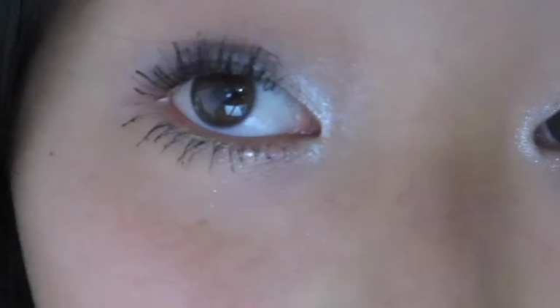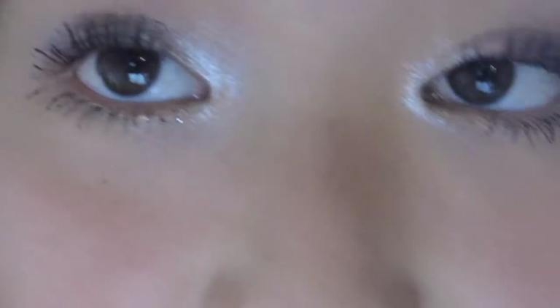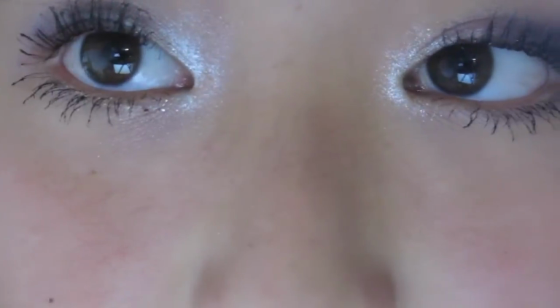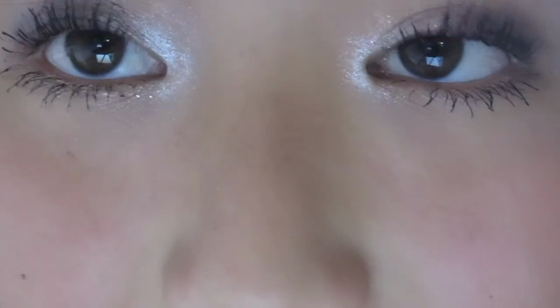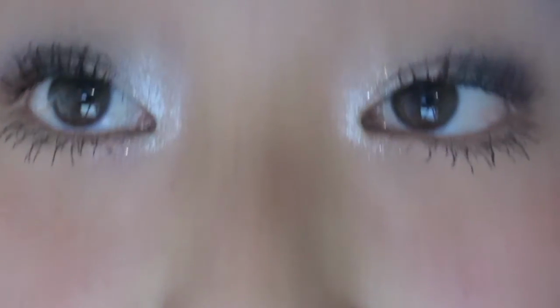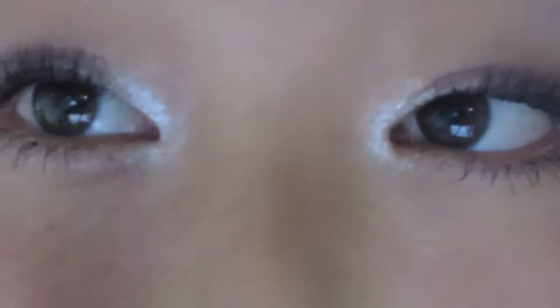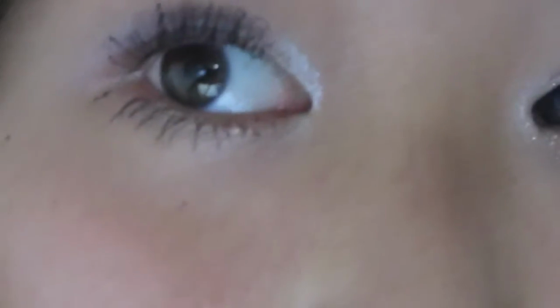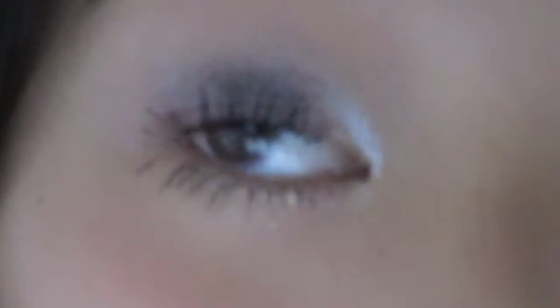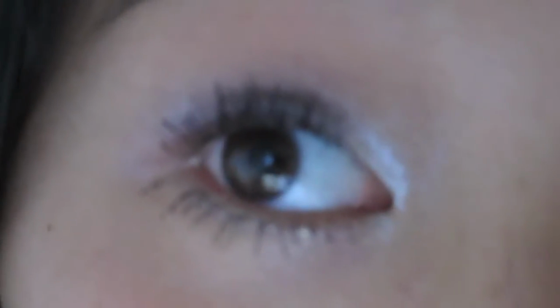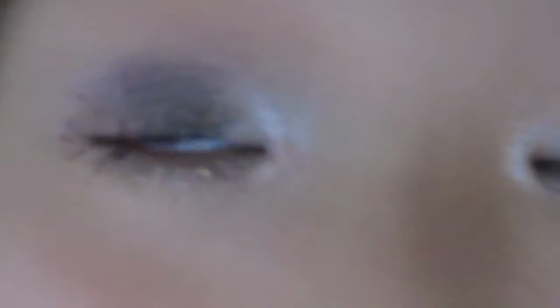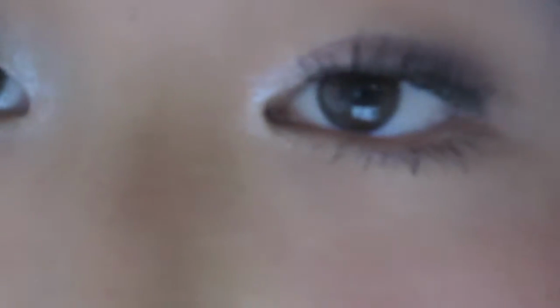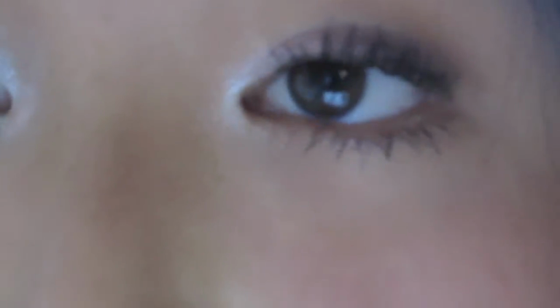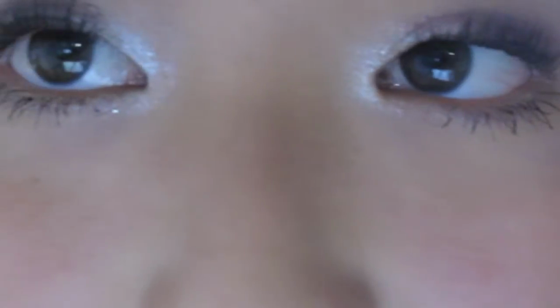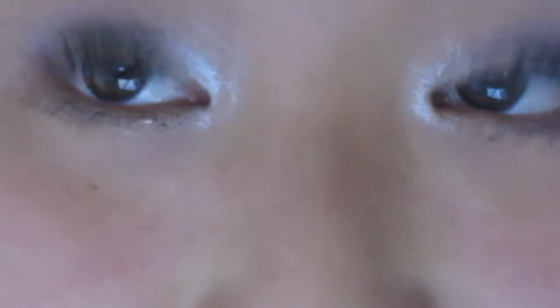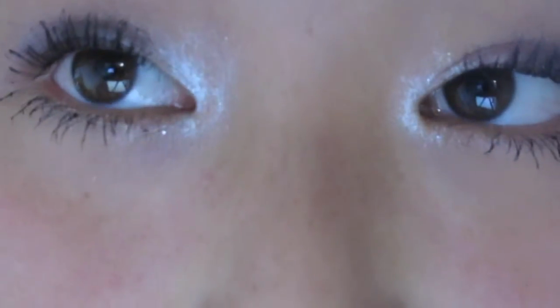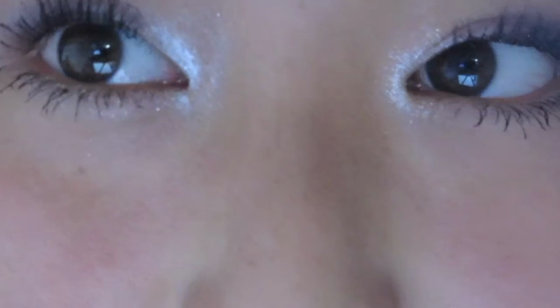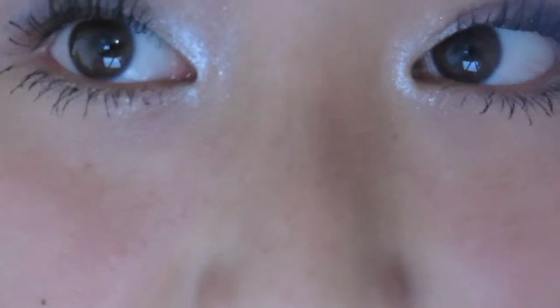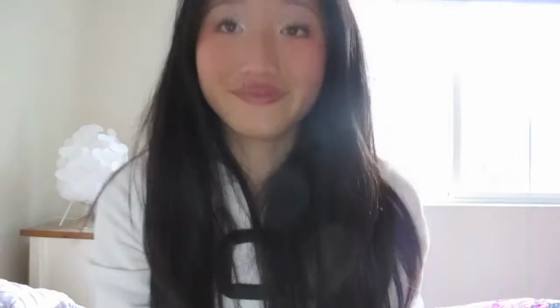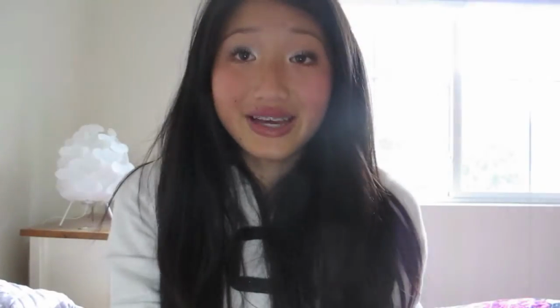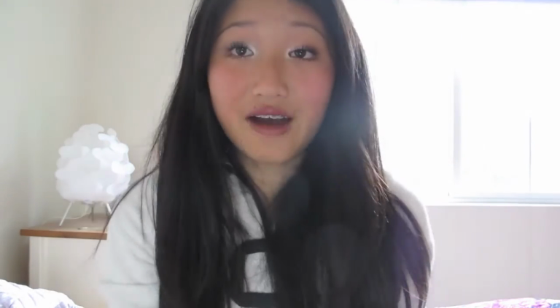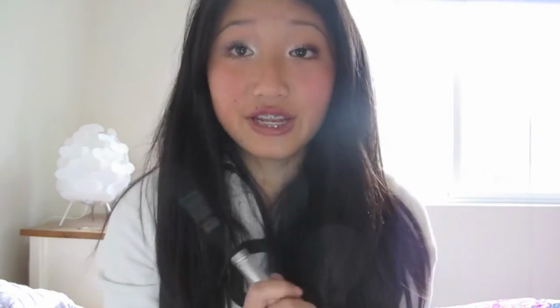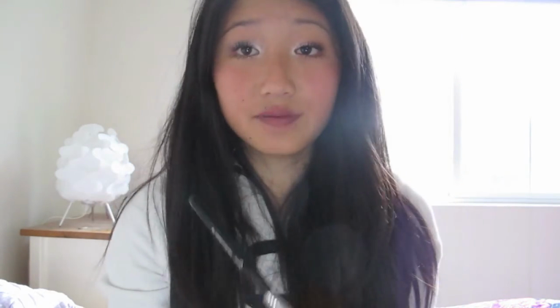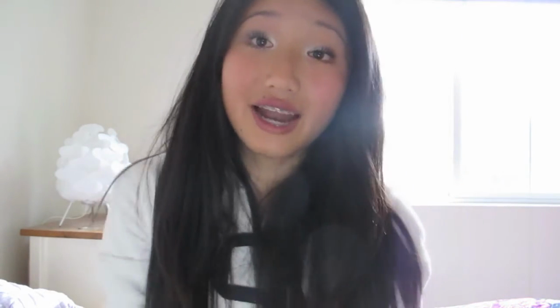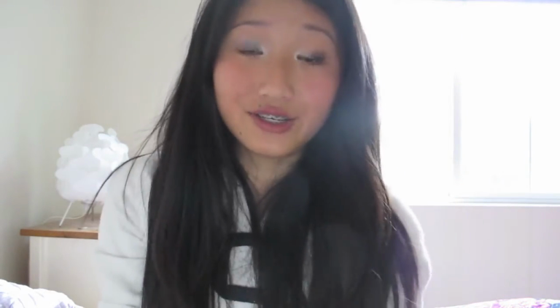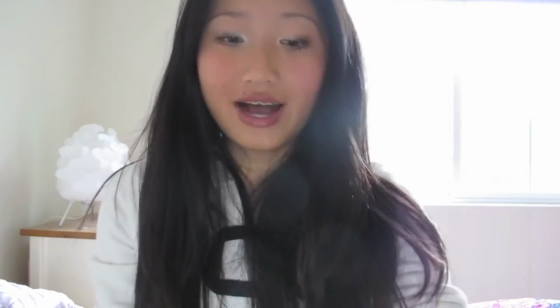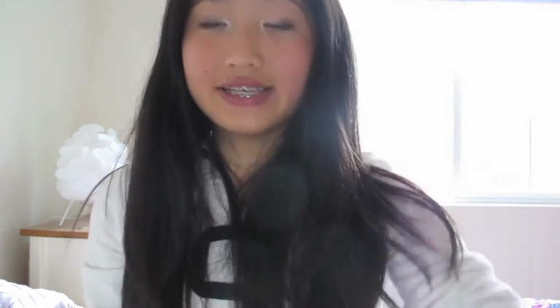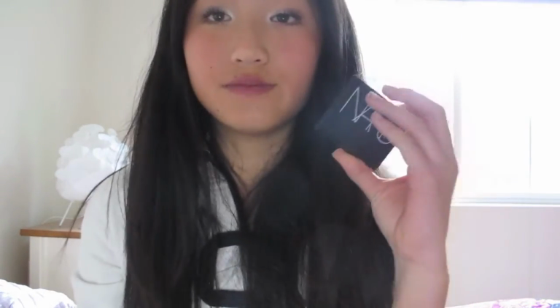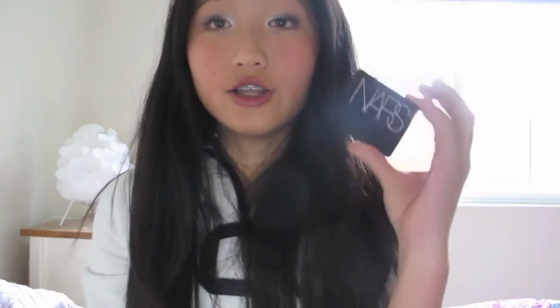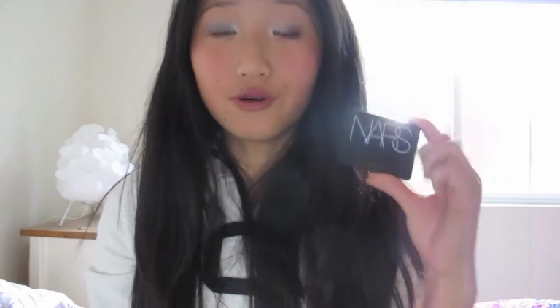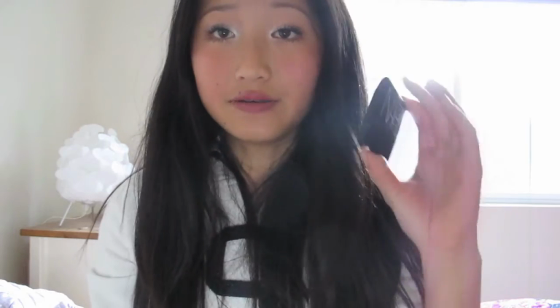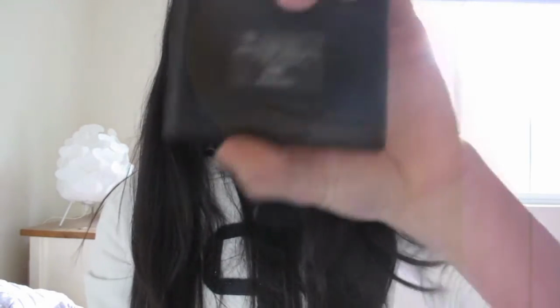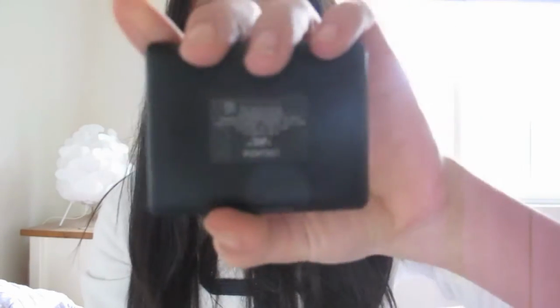After you finish your bottom mascara this should be your completed eye look. I like to just go in with a little bit of blush.